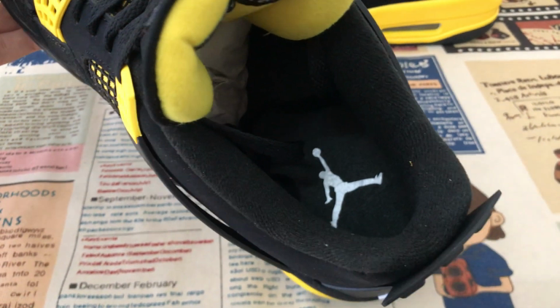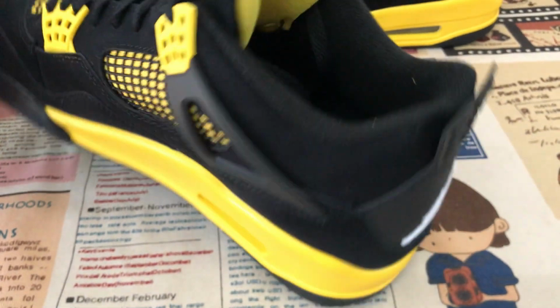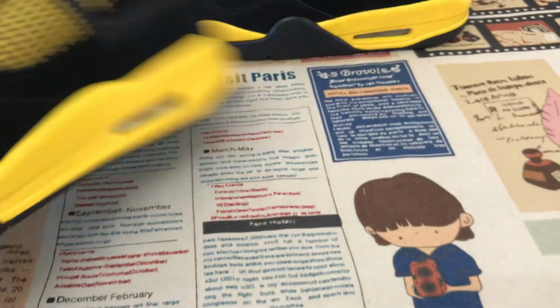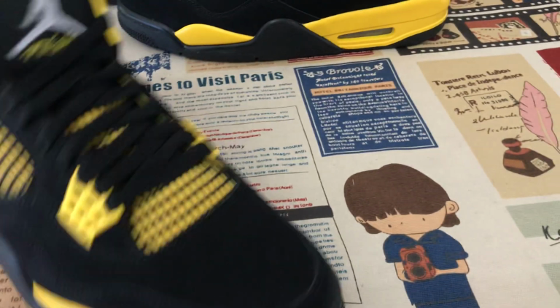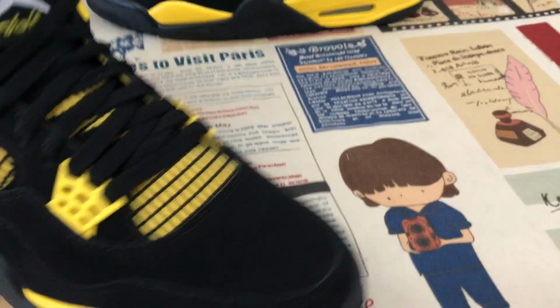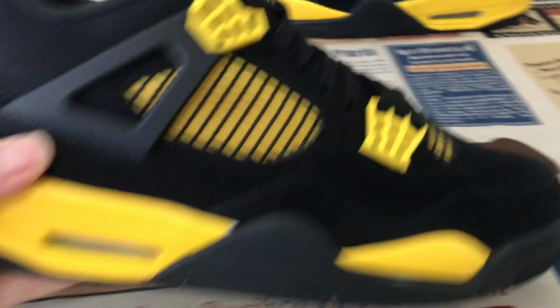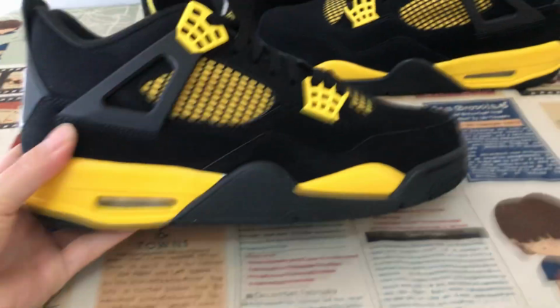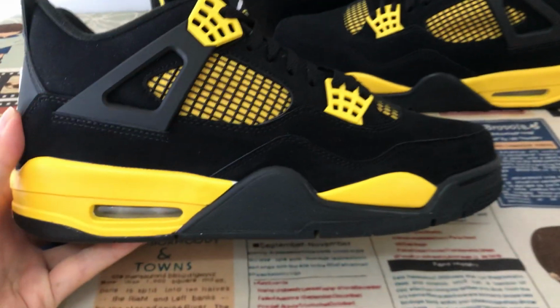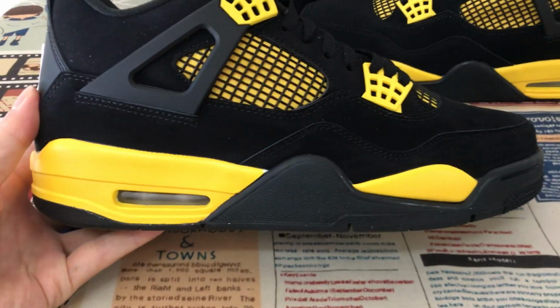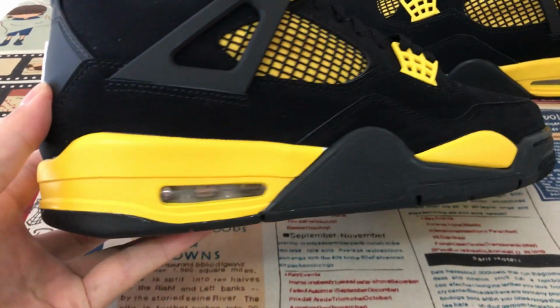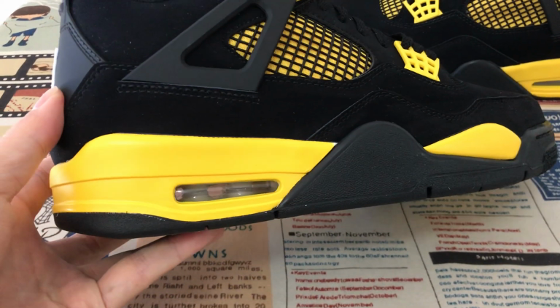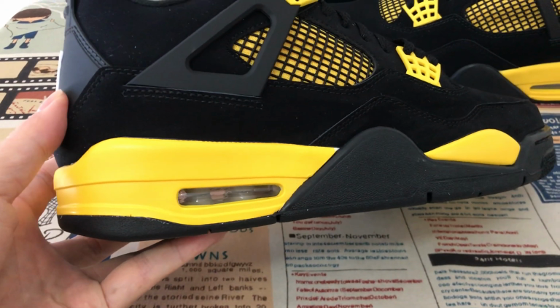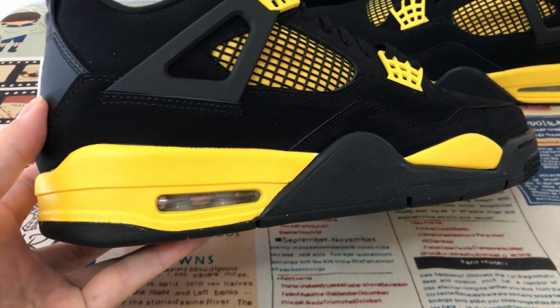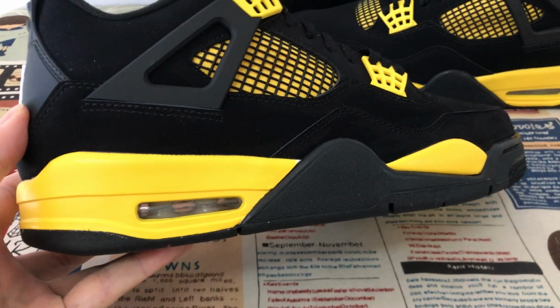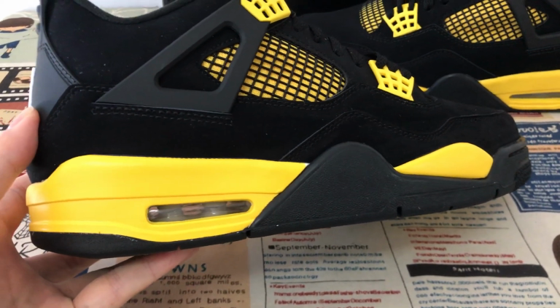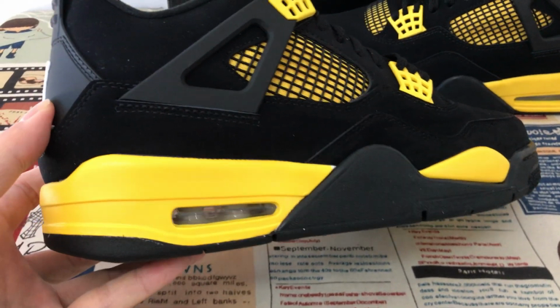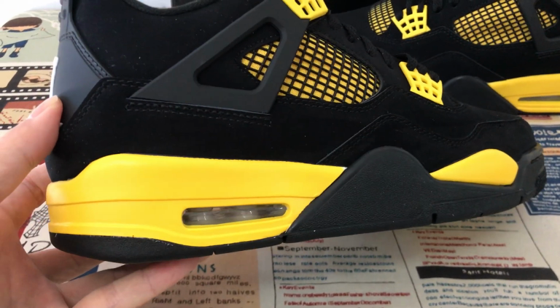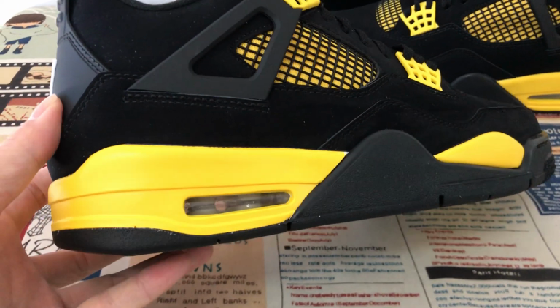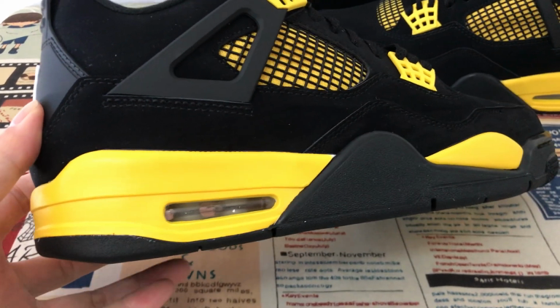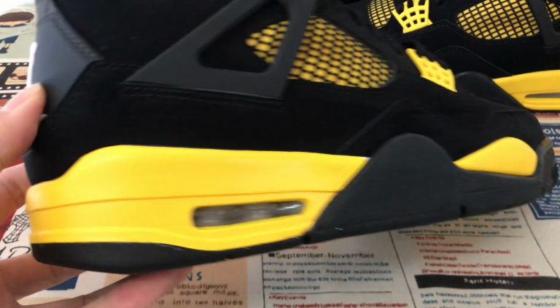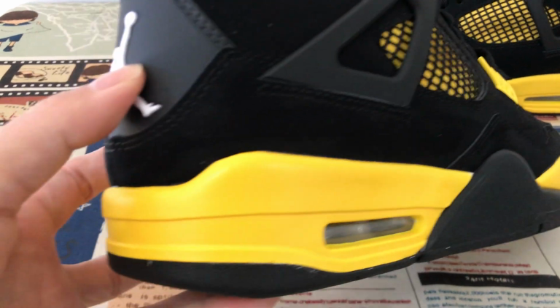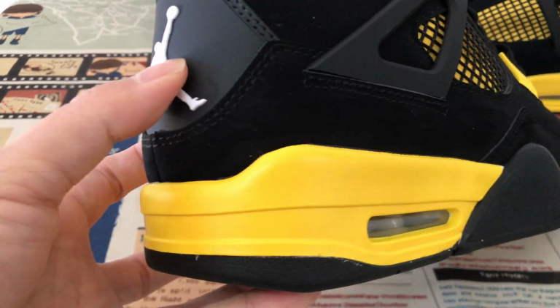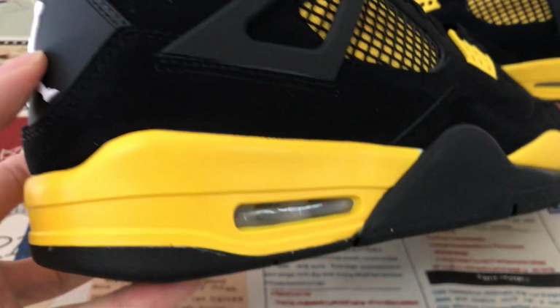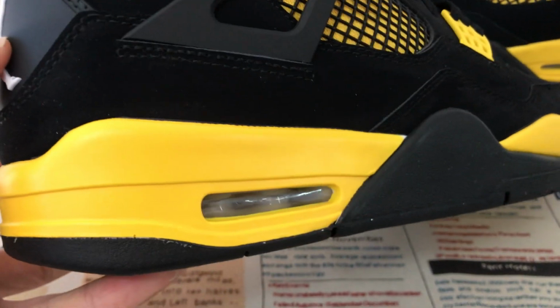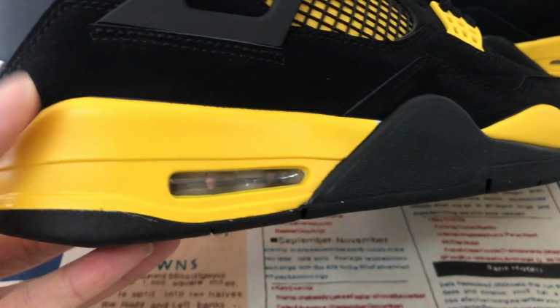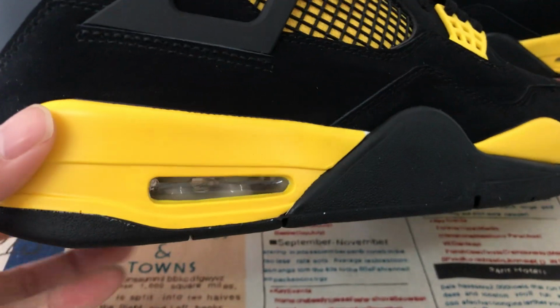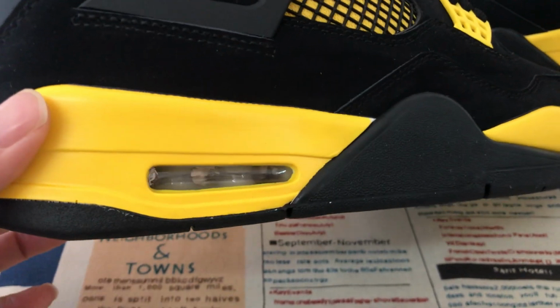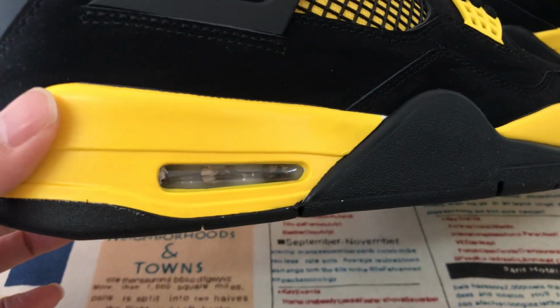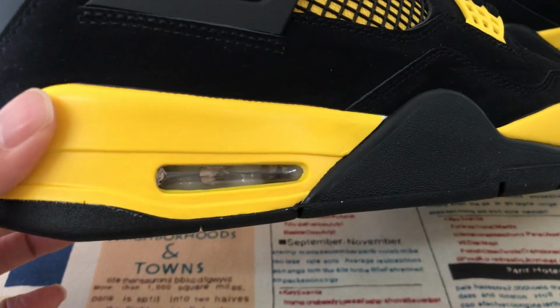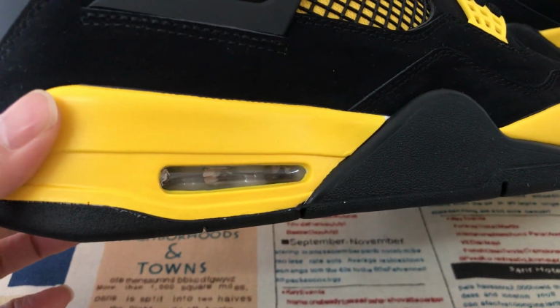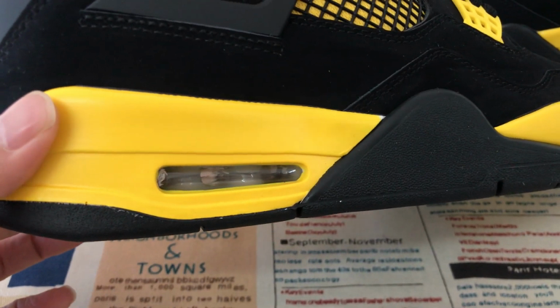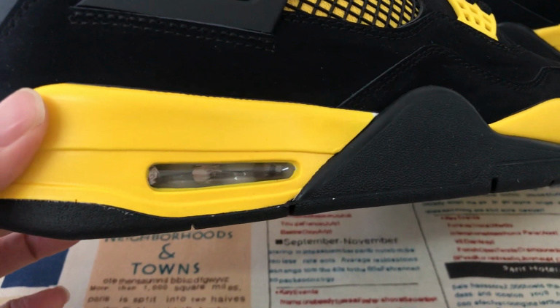Yellow piece on the midsole — pure yellow color midsole, with white fade through to the back inside.